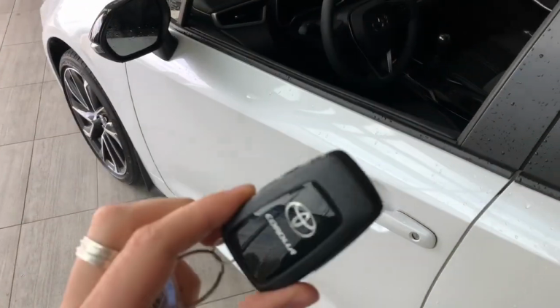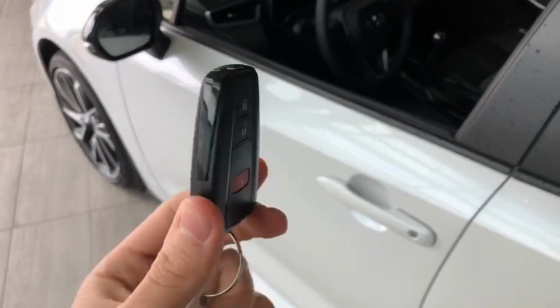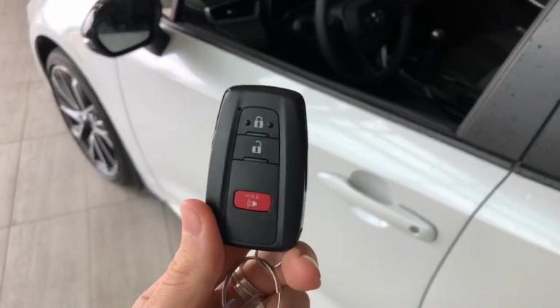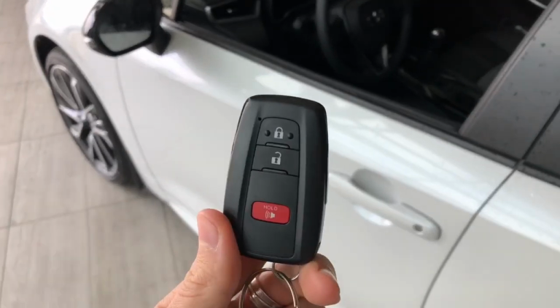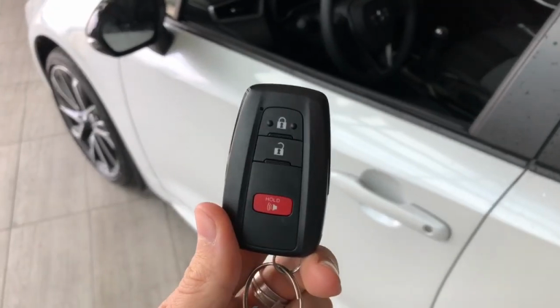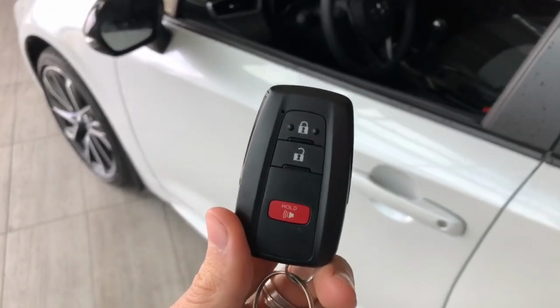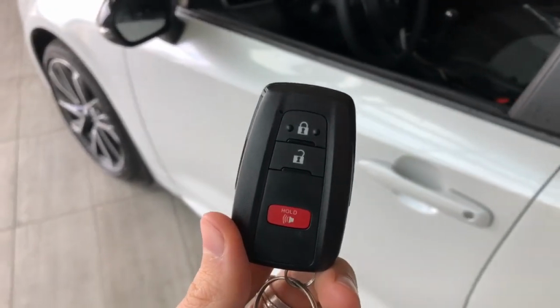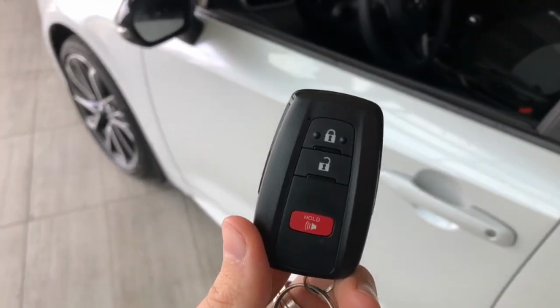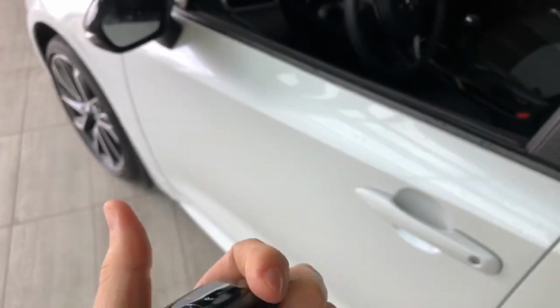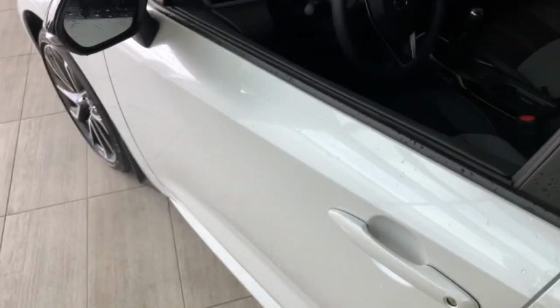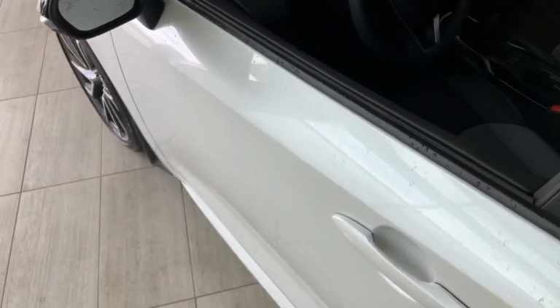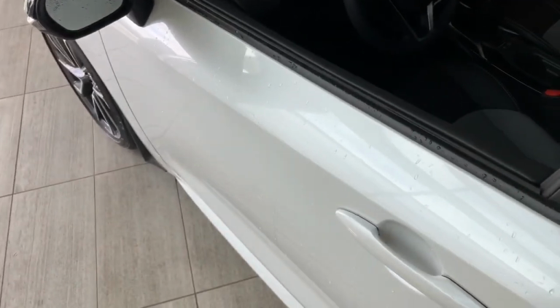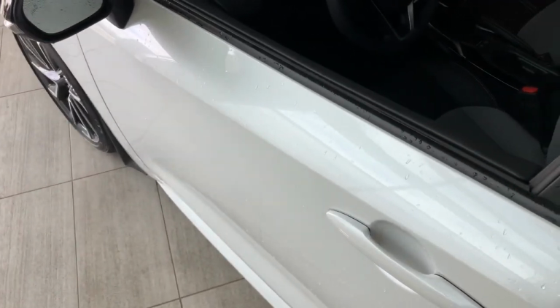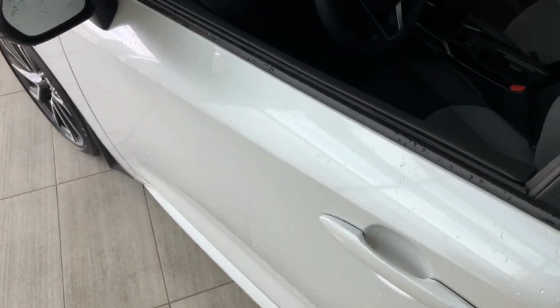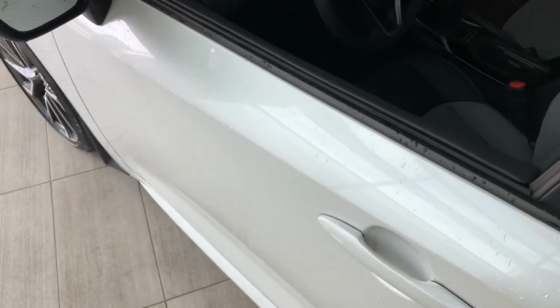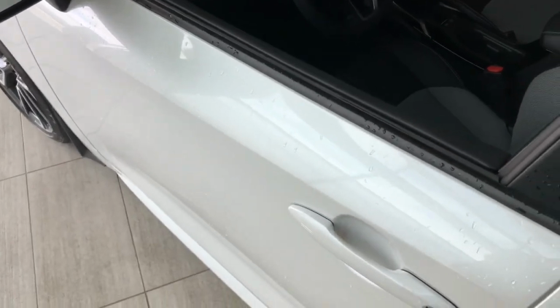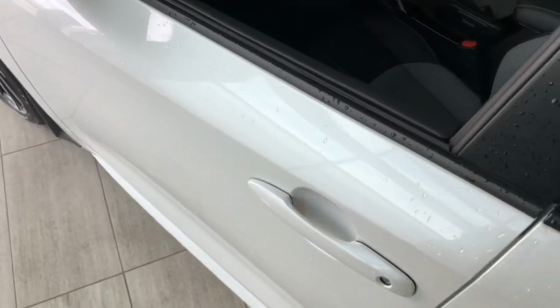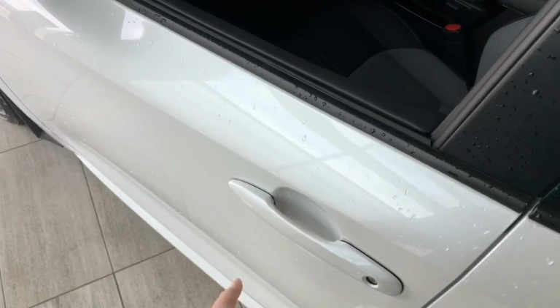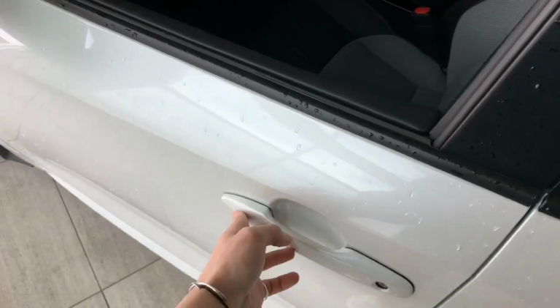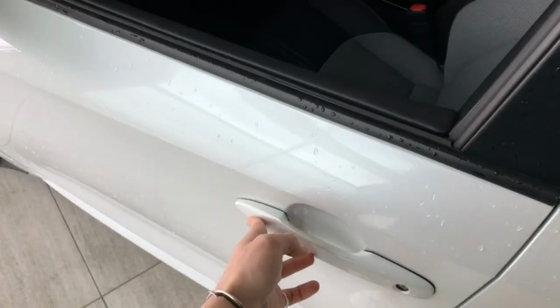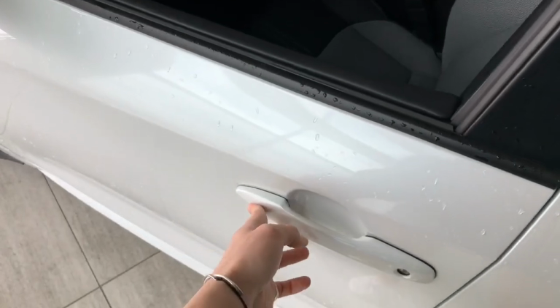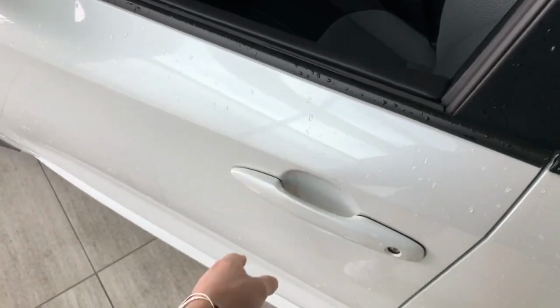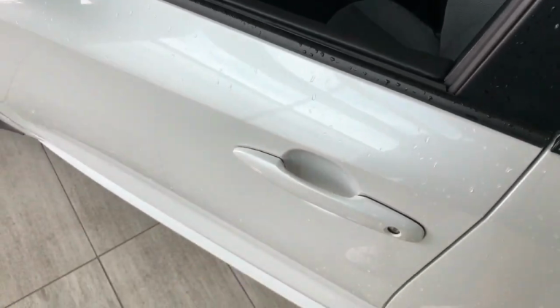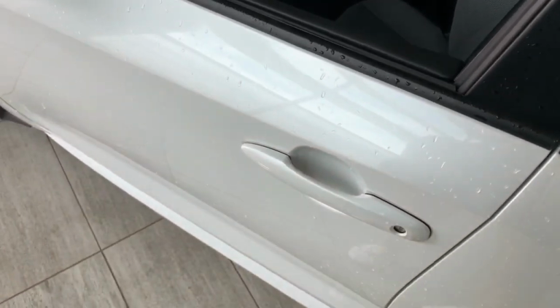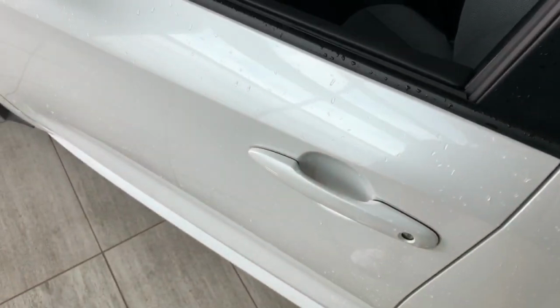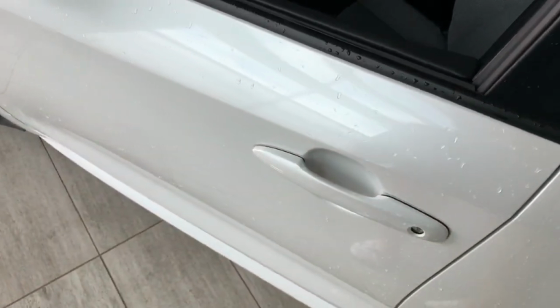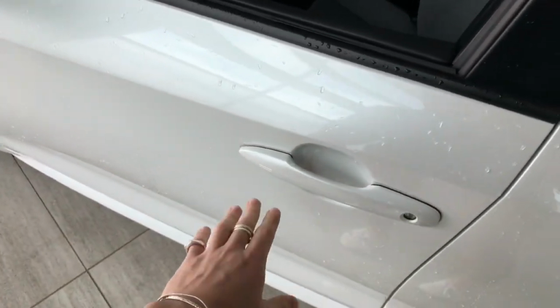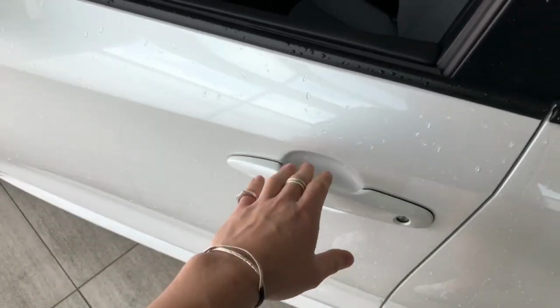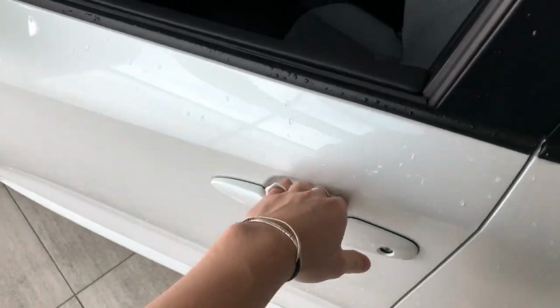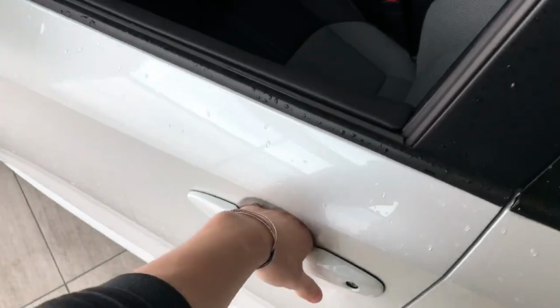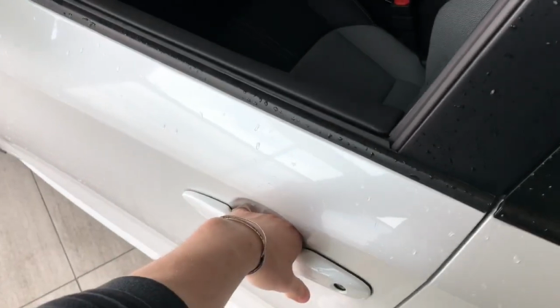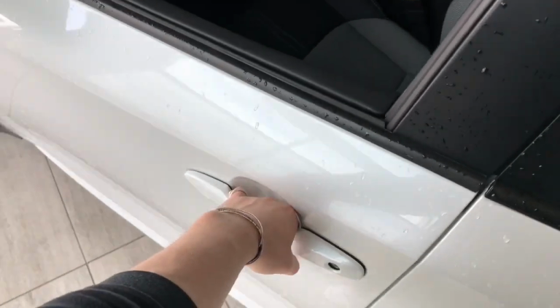Helping us inside is our key fob here — it has our lock and unlock button. This Corolla does have a smart key system, so you press it twice to lock the vehicle, and to unlock it is as easy as putting your hand inside the door handle.